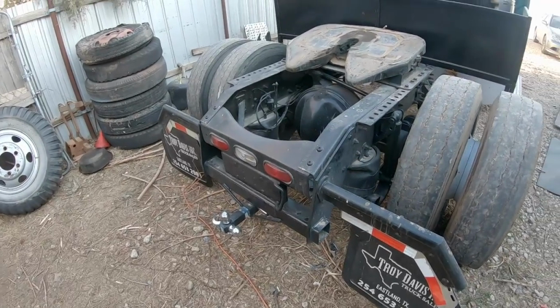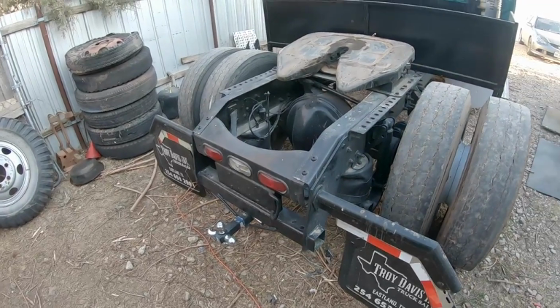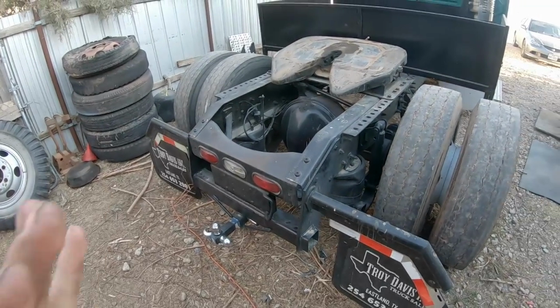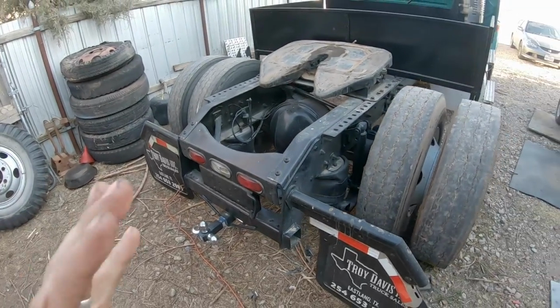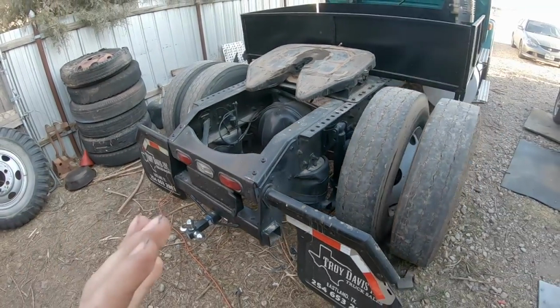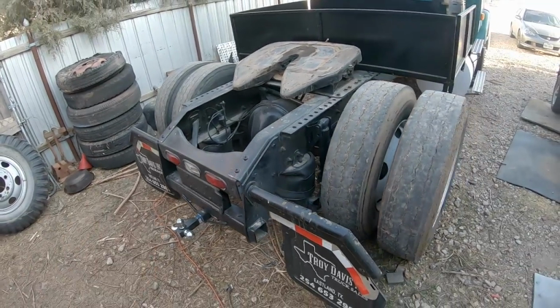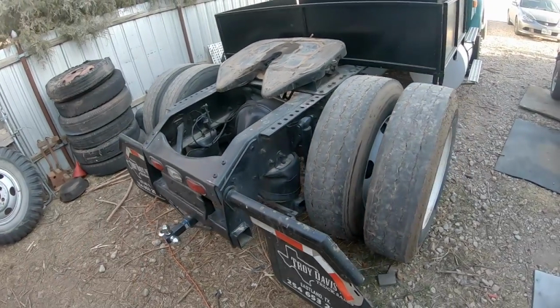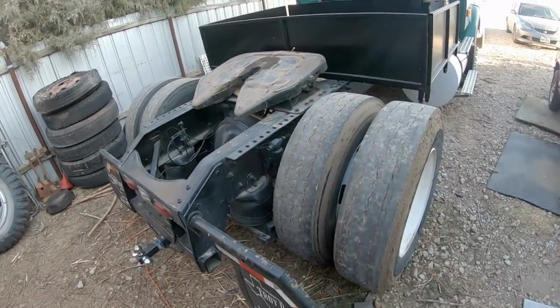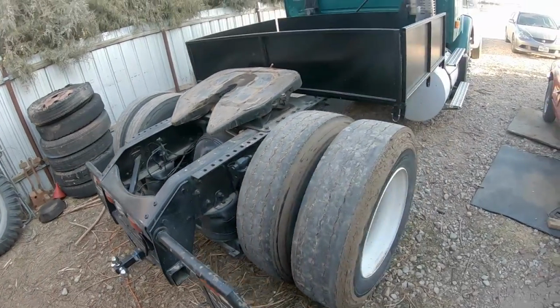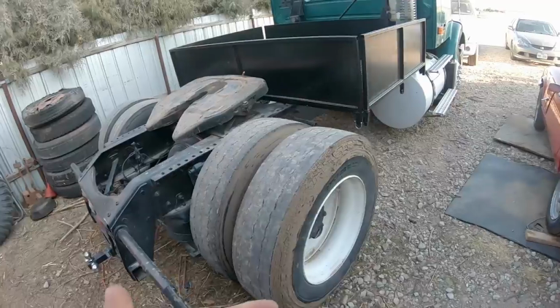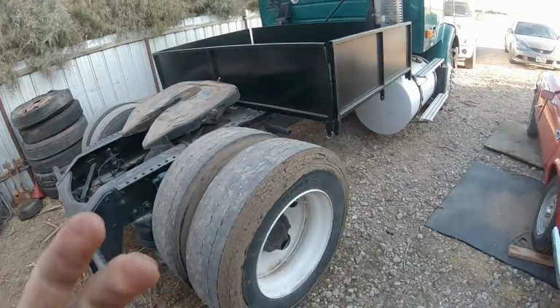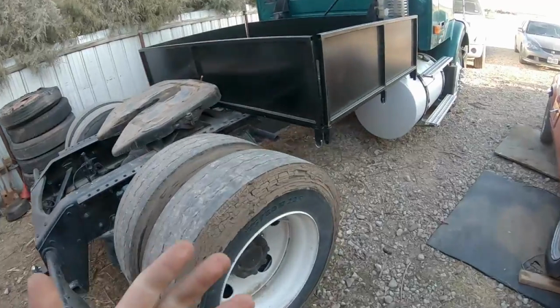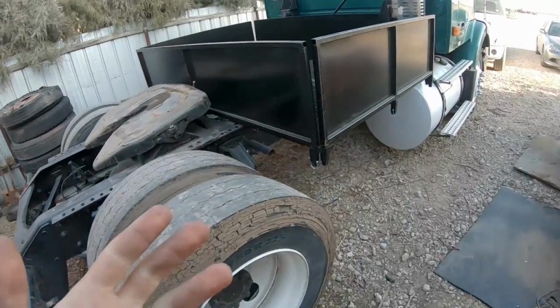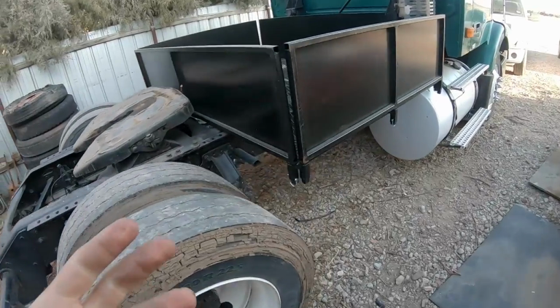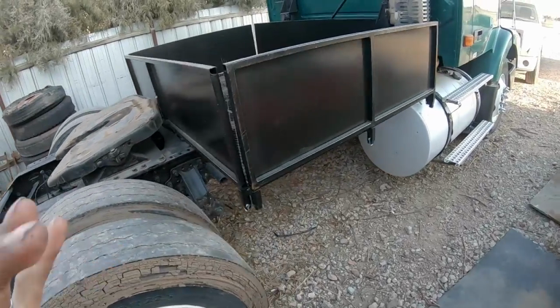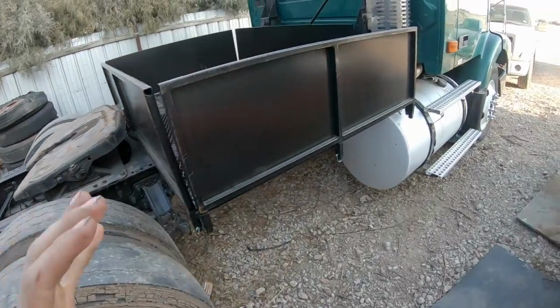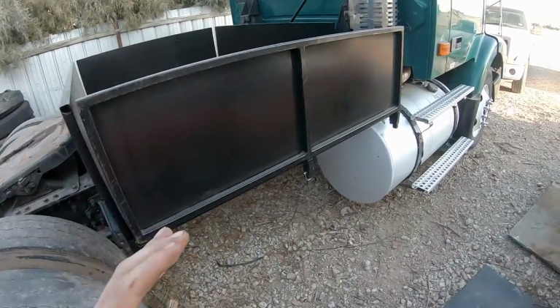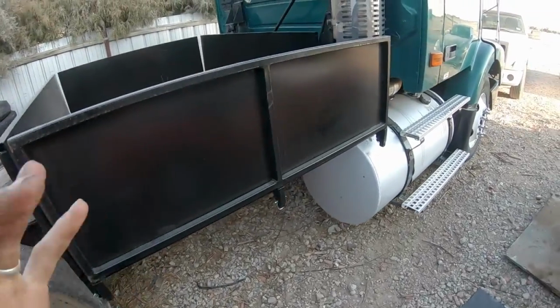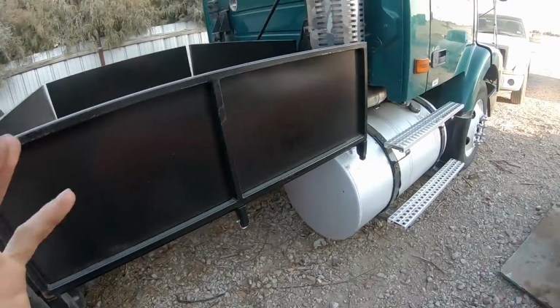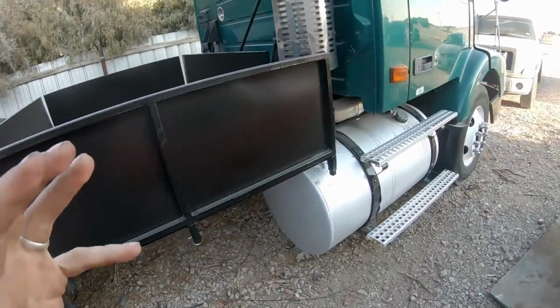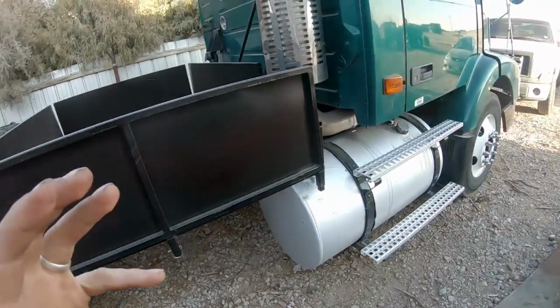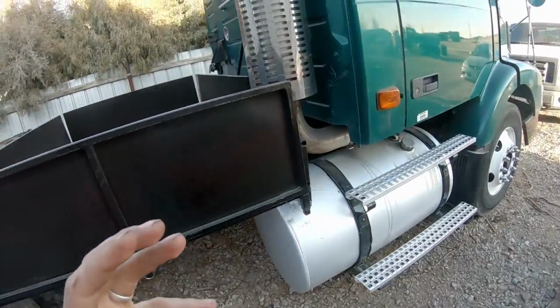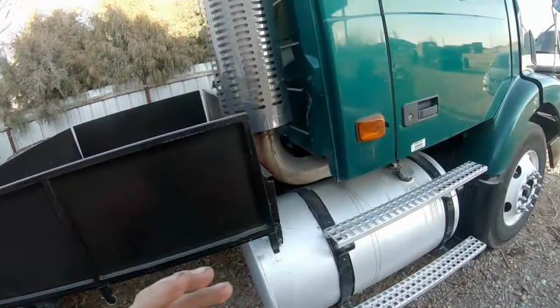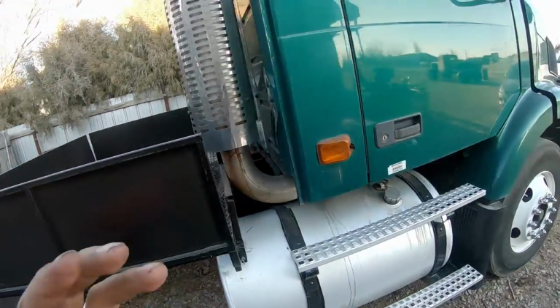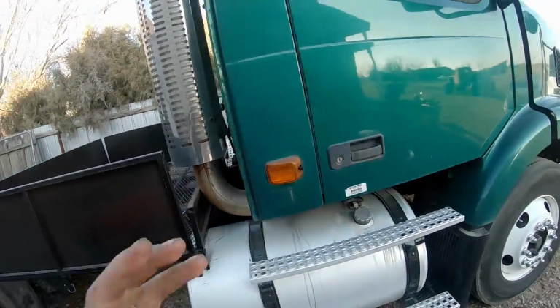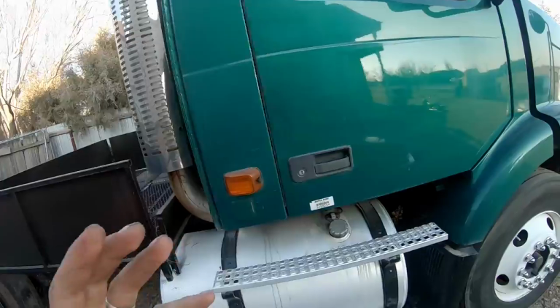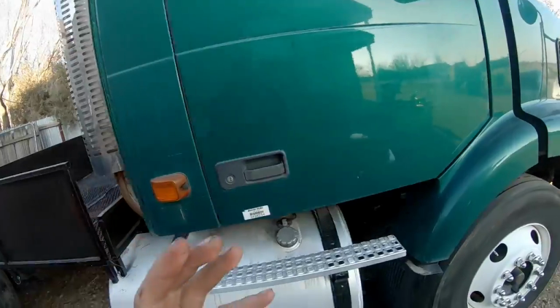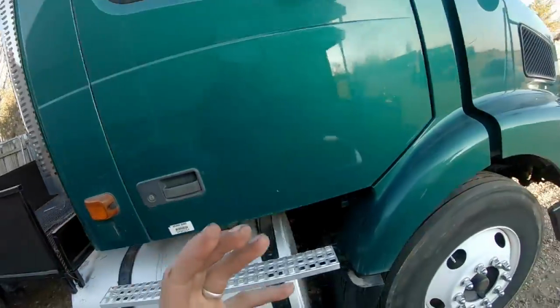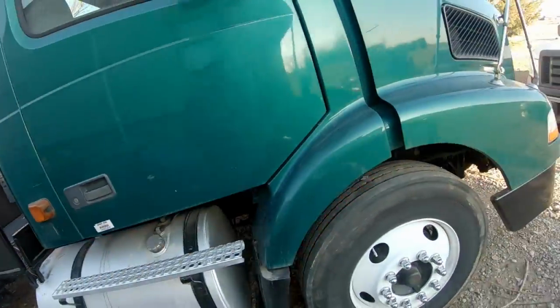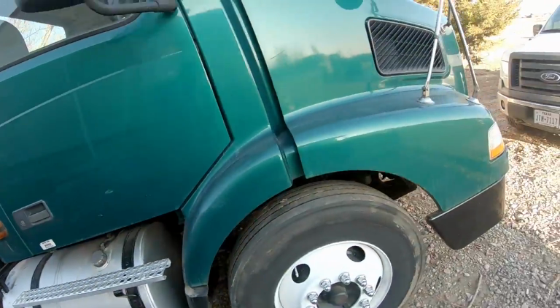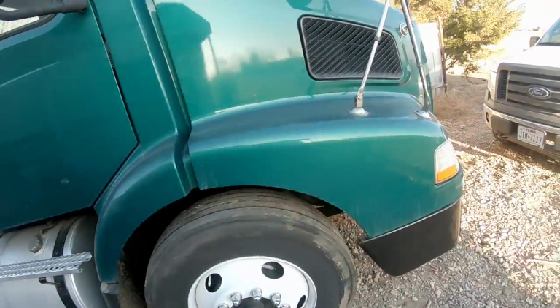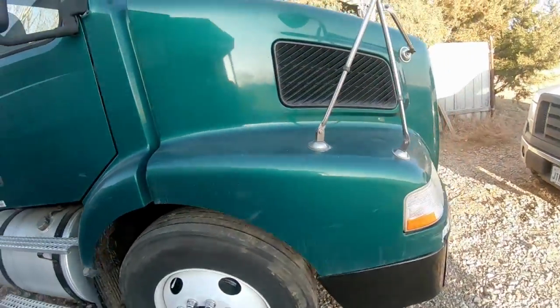This truck does have a few issues. I'm going to be talking about several of the issues and some of the things that come with trying to use a semi-truck as a pickup.